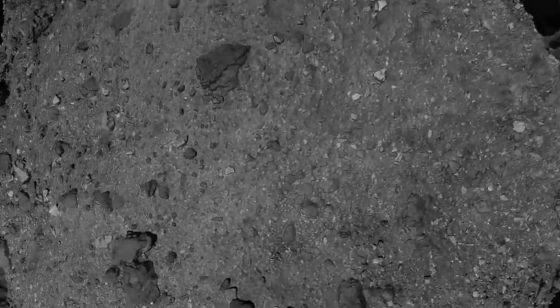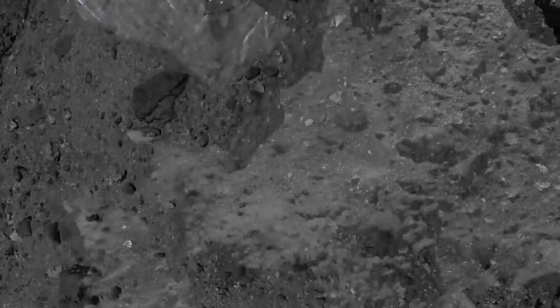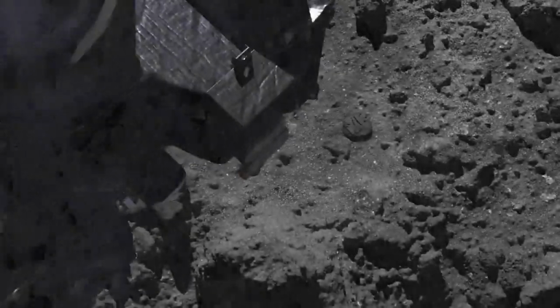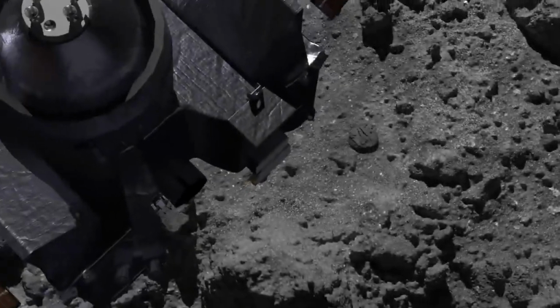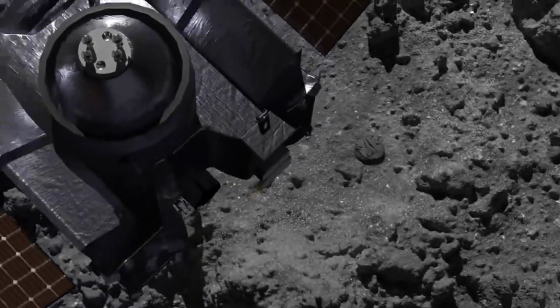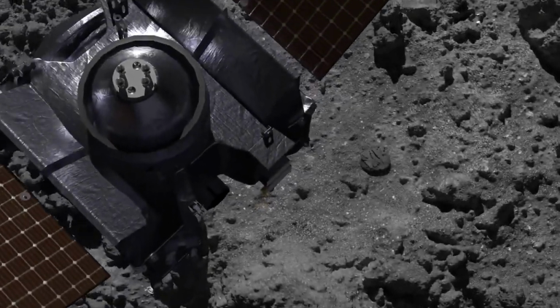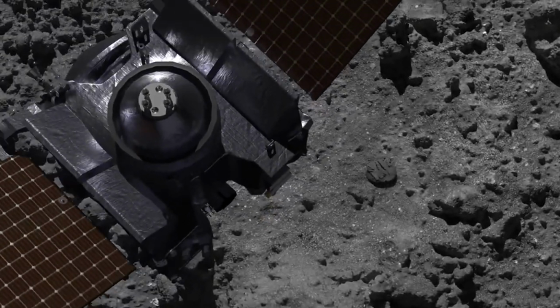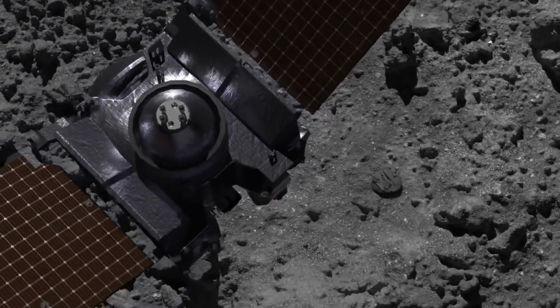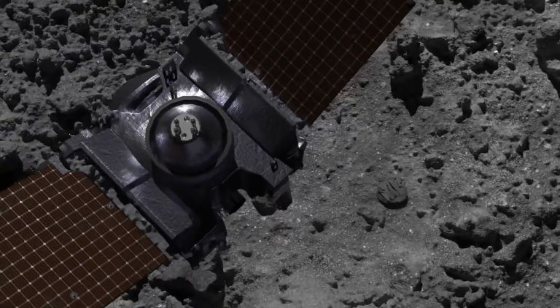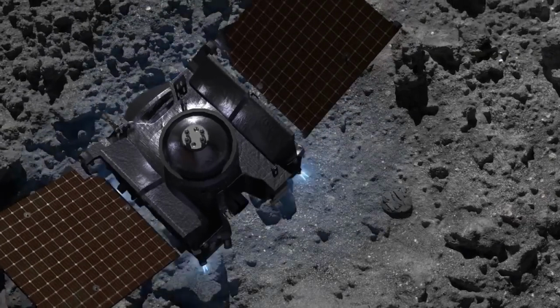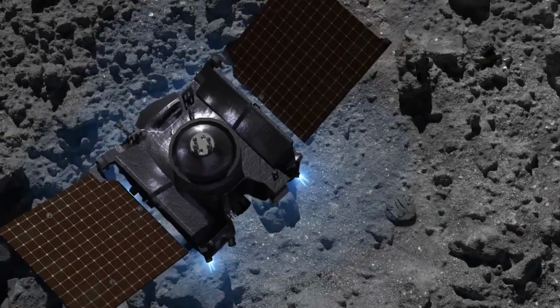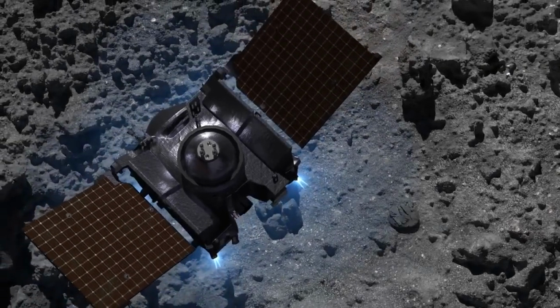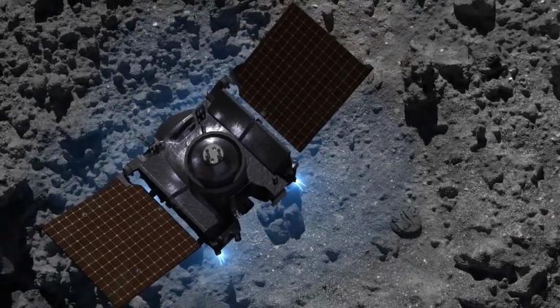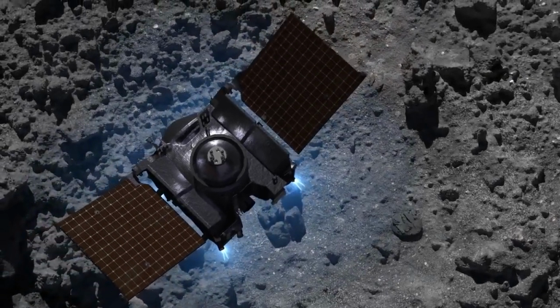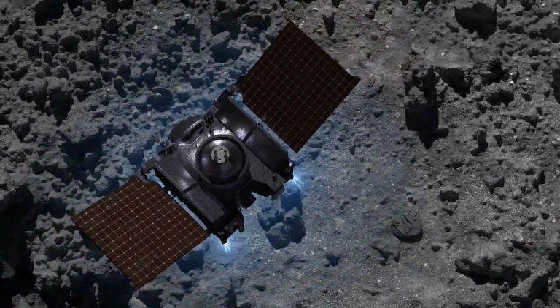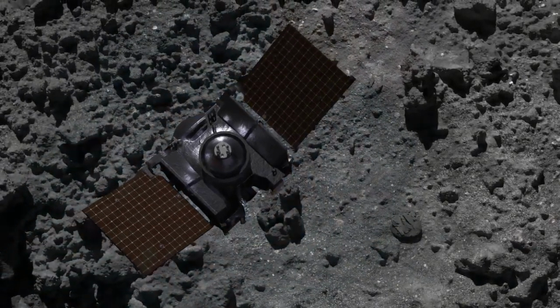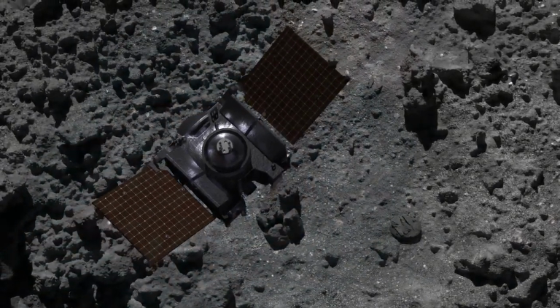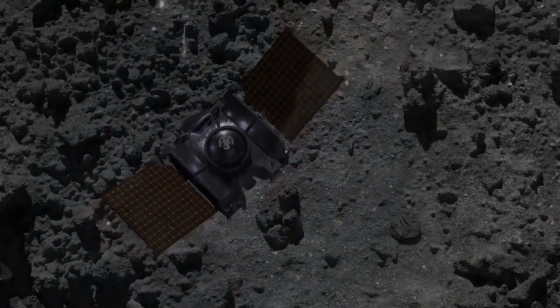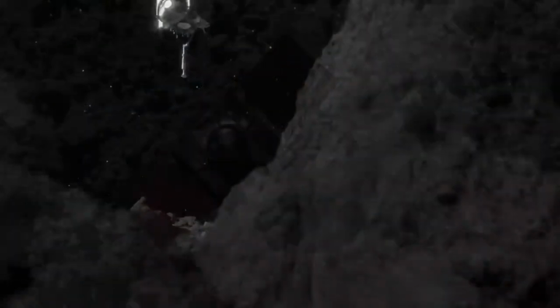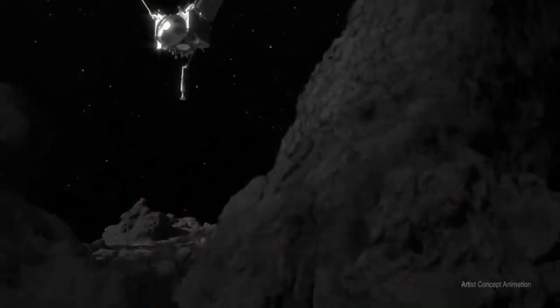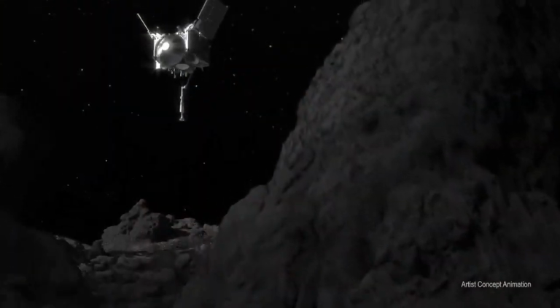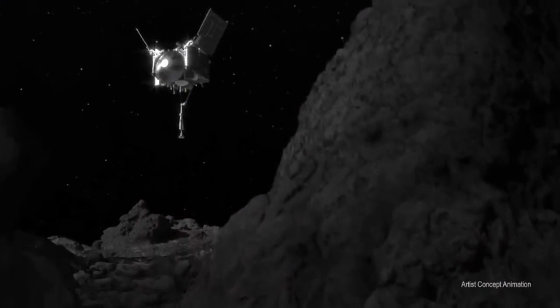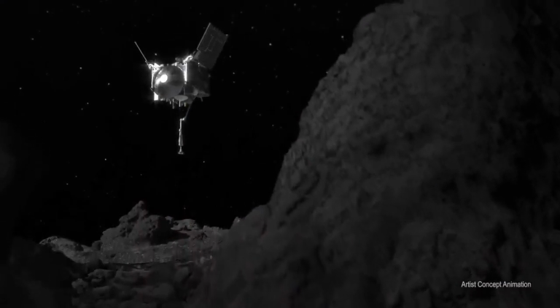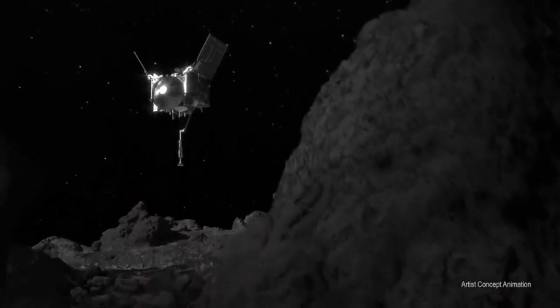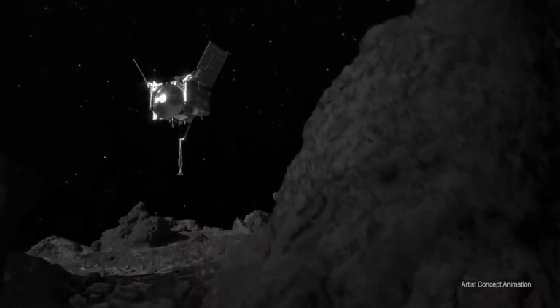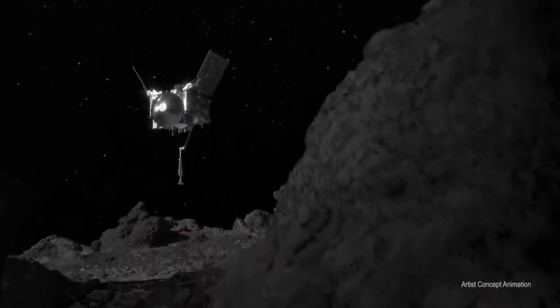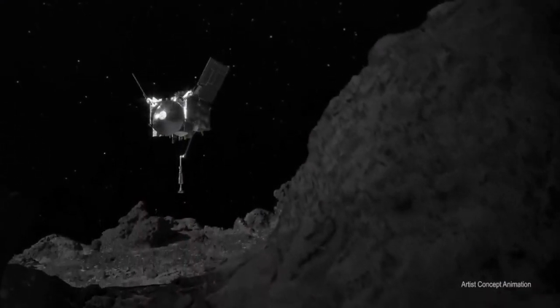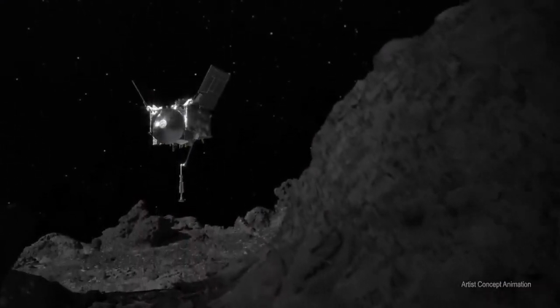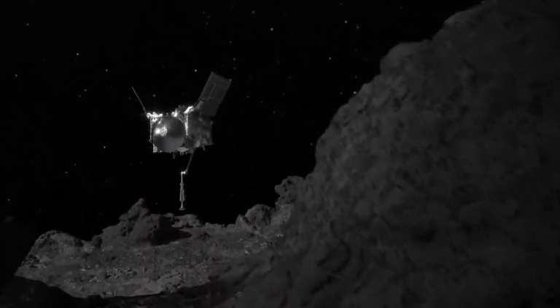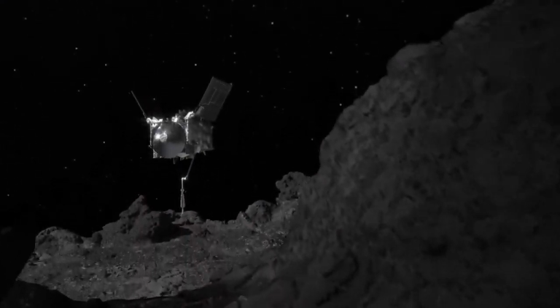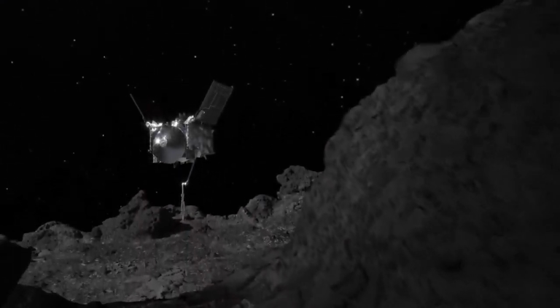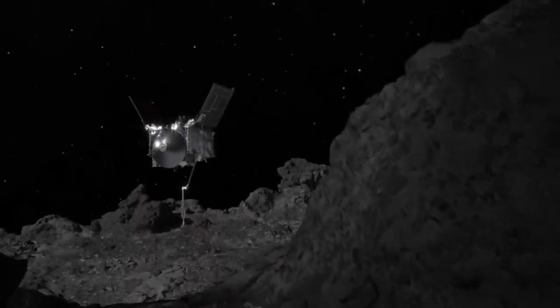In October 2020, a NASA spacecraft called OSIRIS-REx touched down on Bennu and collected a sample for return to Earth. Scientists had expected that this touch-and-go event, or TAG, would have little impact on the asteroid.